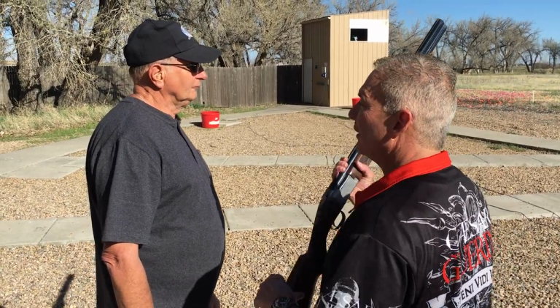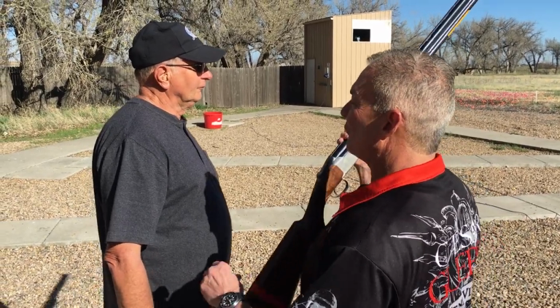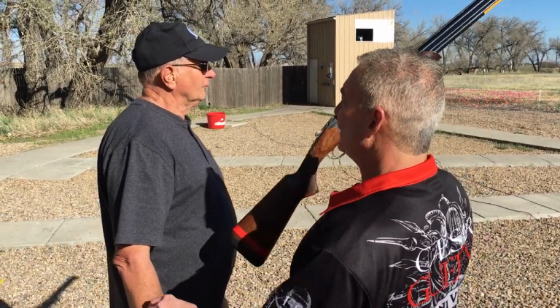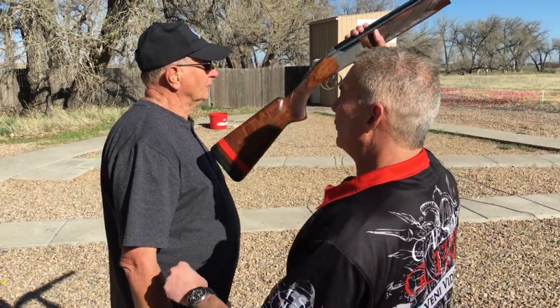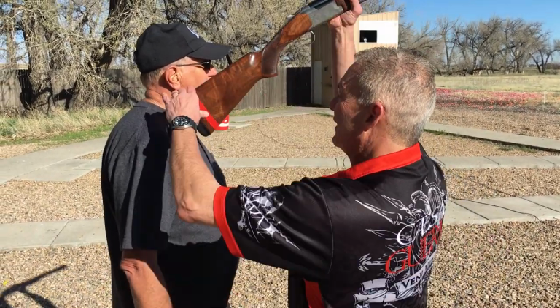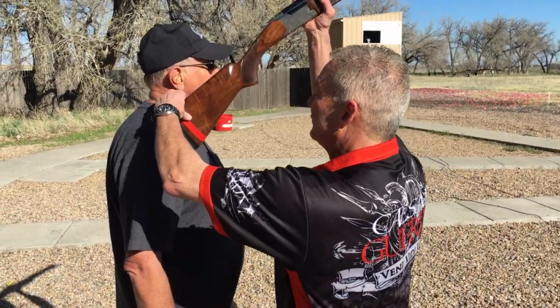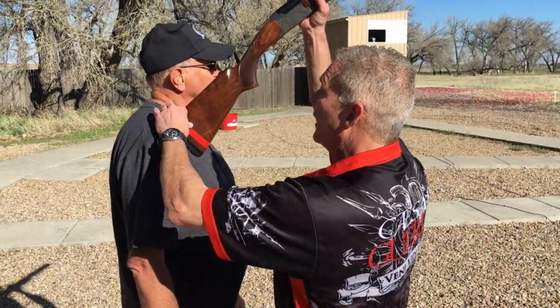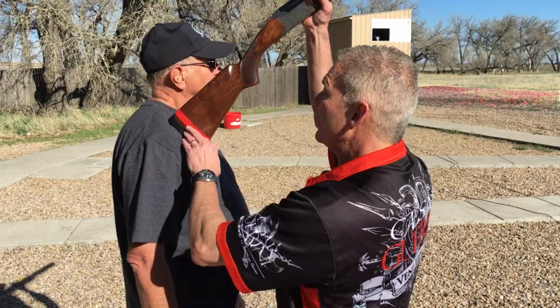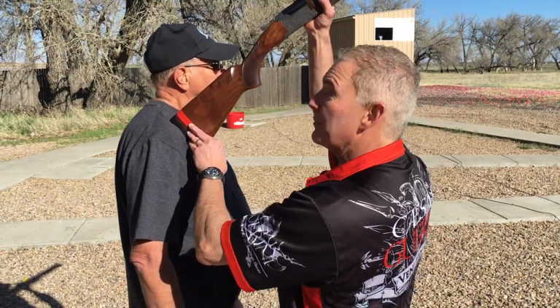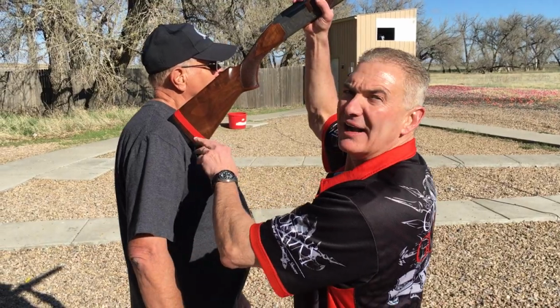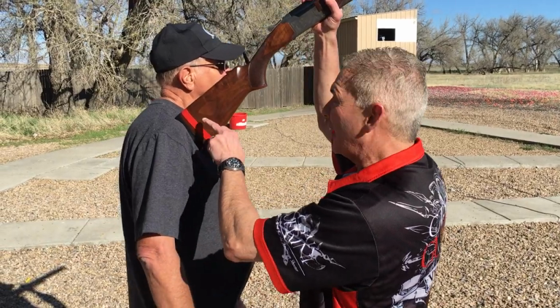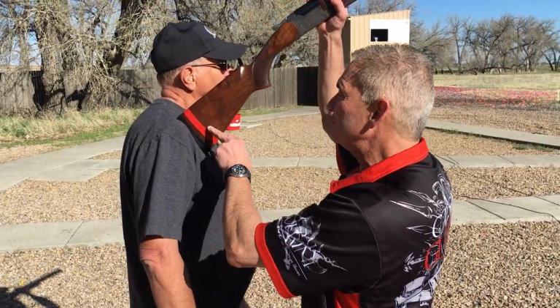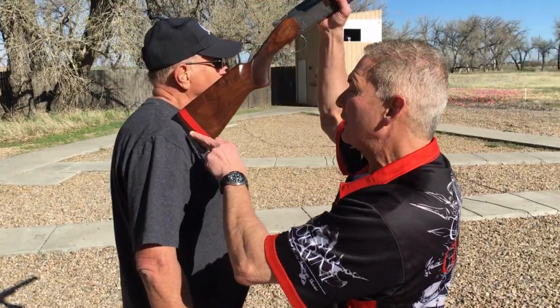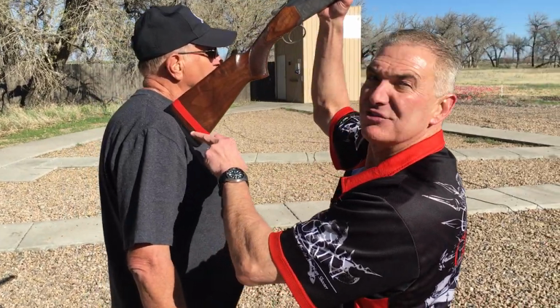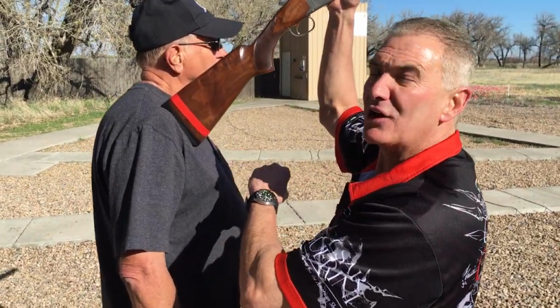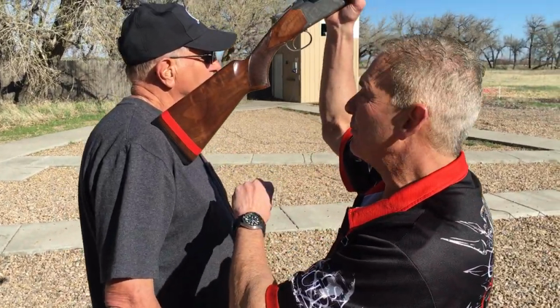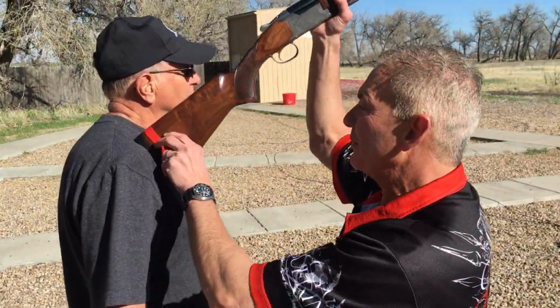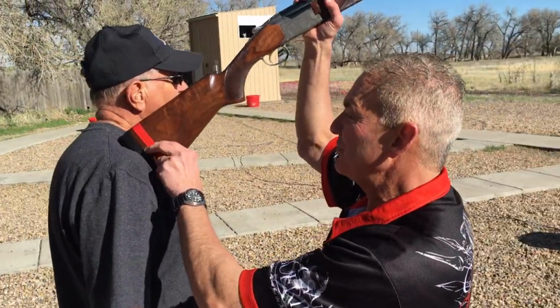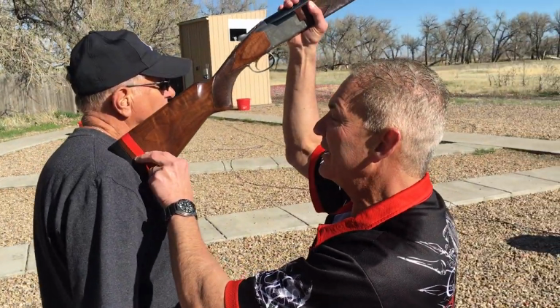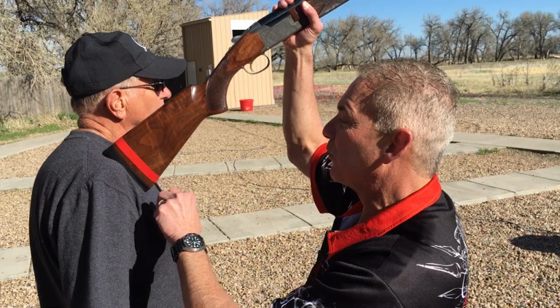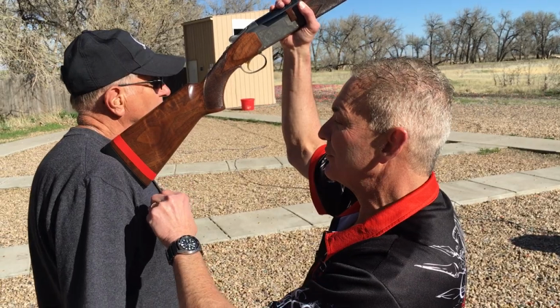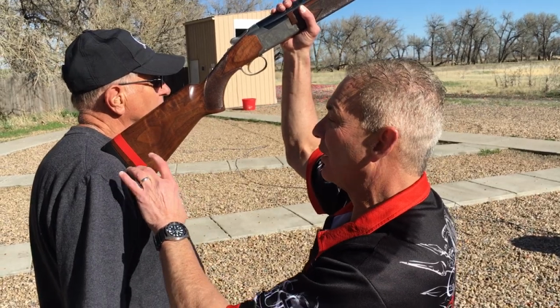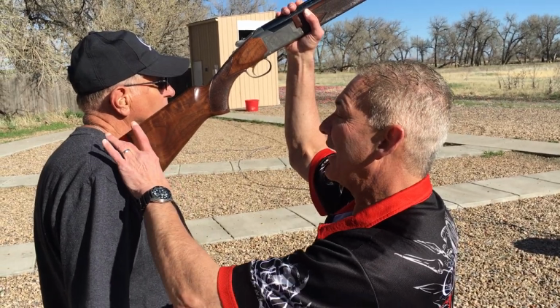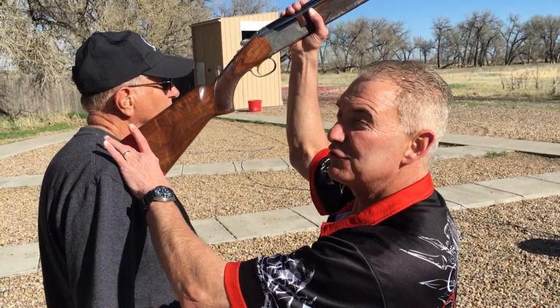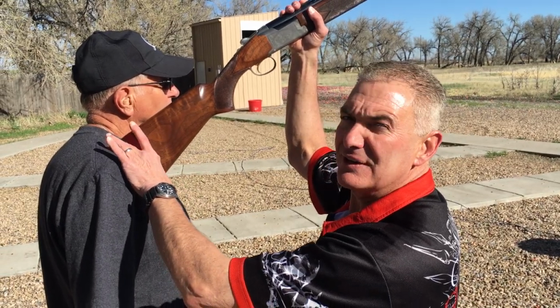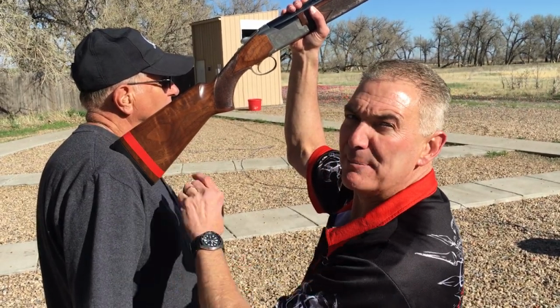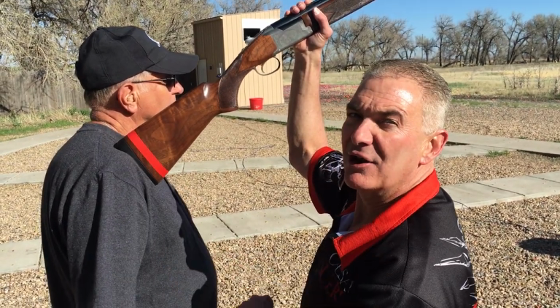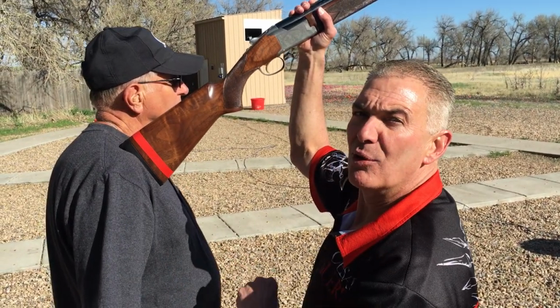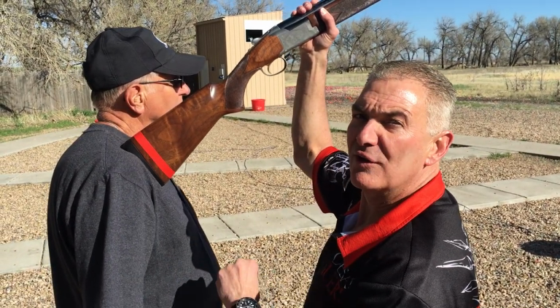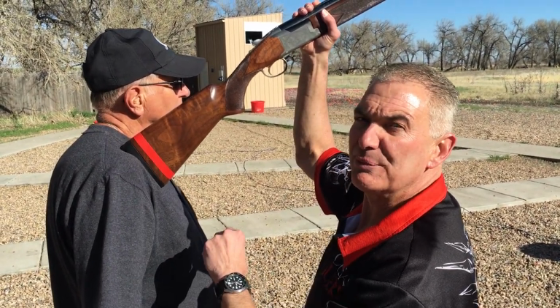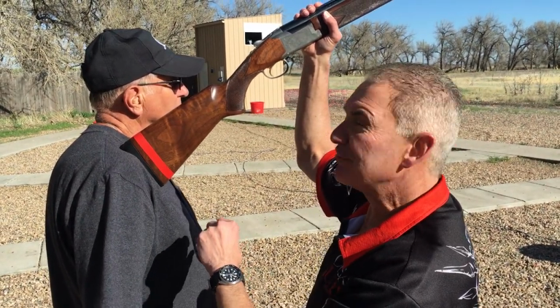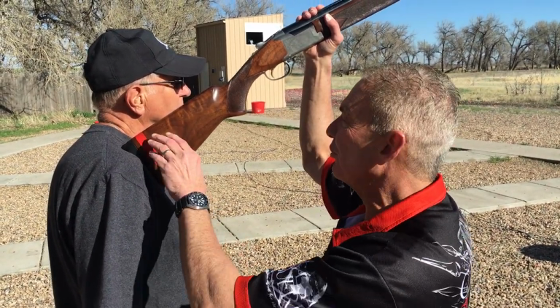So the first thing to do is get the gun in the pocket. It's not on the shoulder, it's not on the collarbone. There's a nice pocket in here where the gun should go. And as you should see, the butt pad — almost all of it should be against the shoulder.